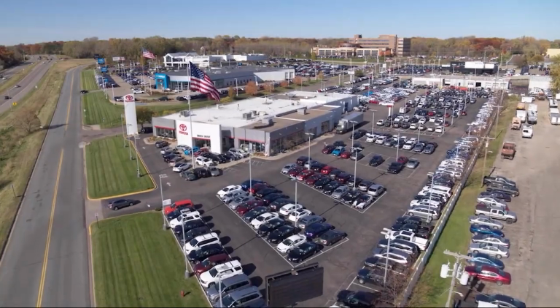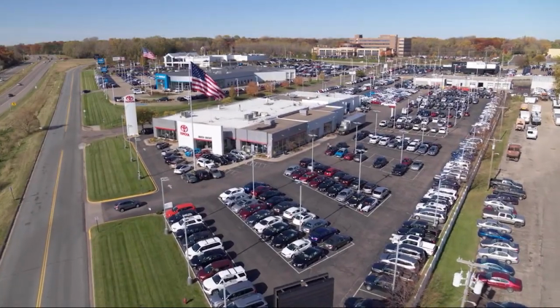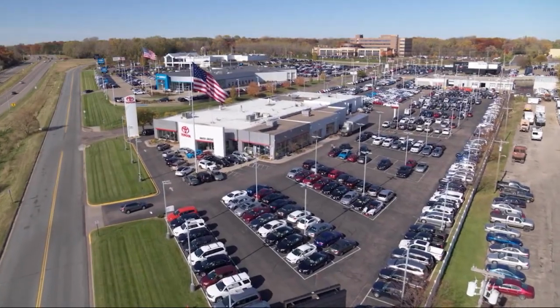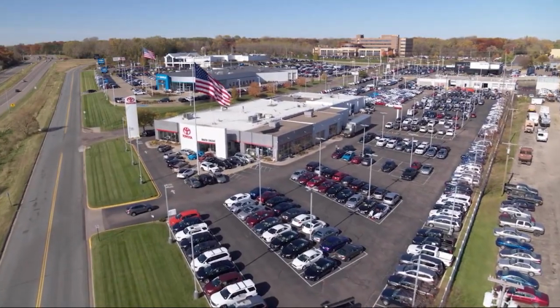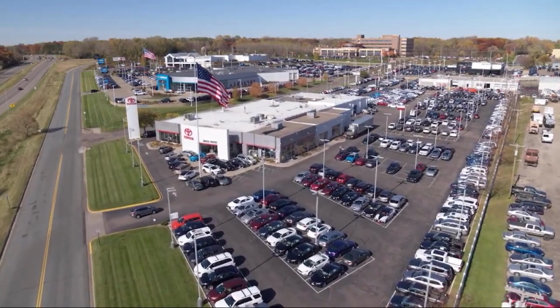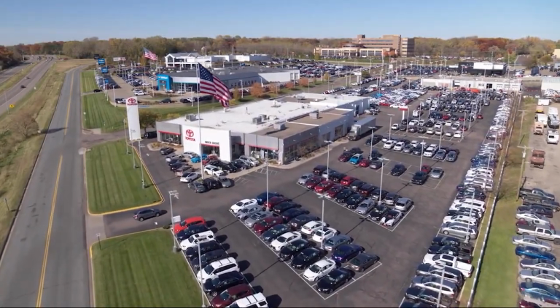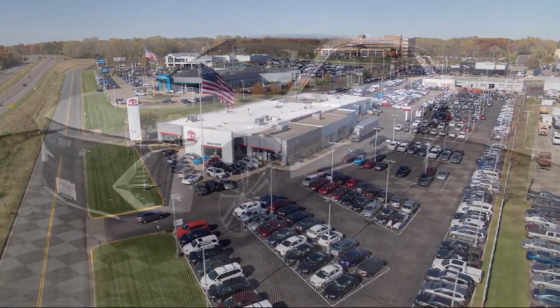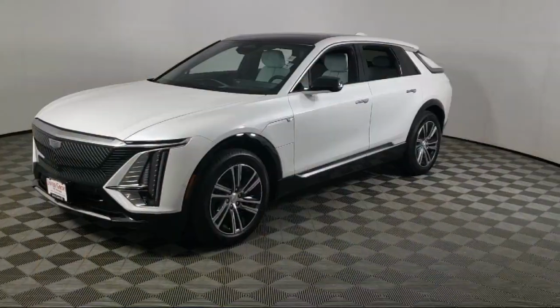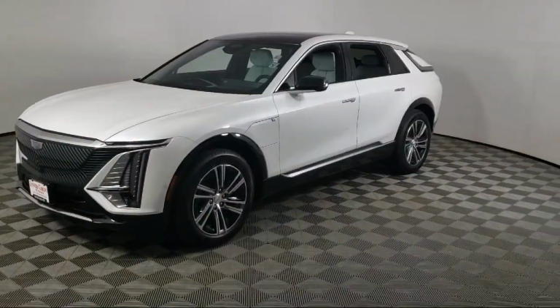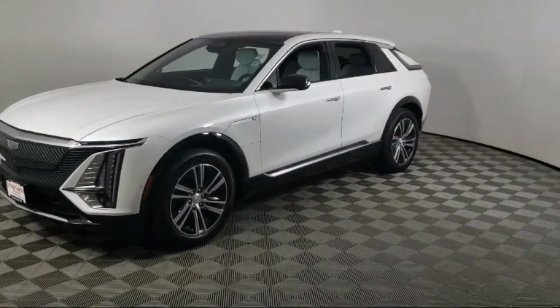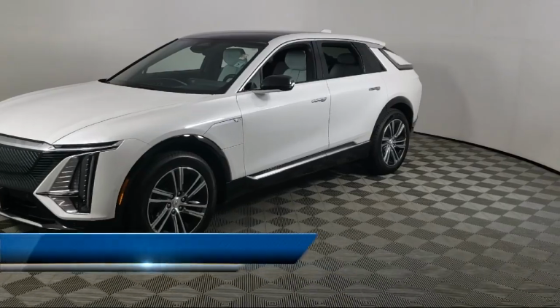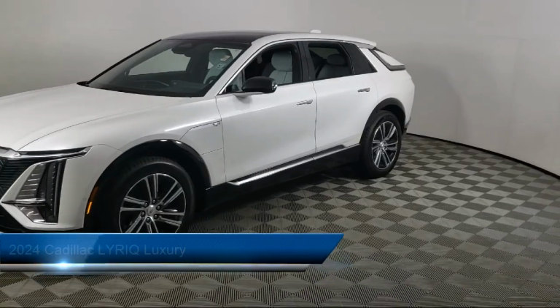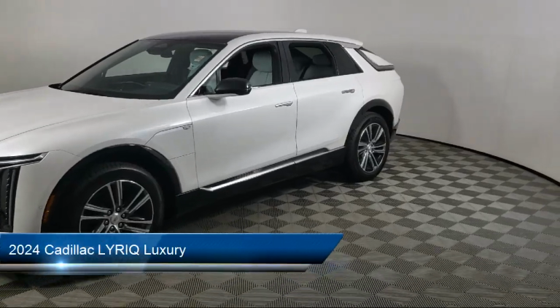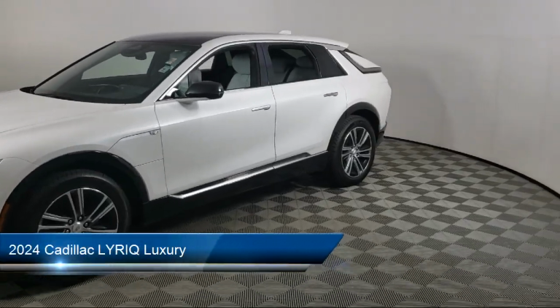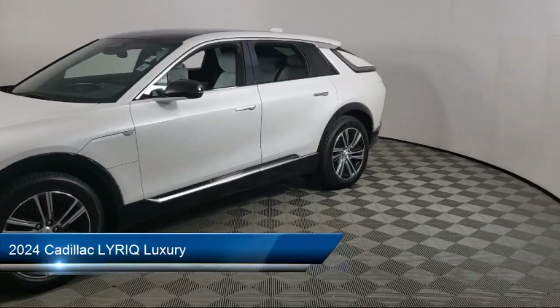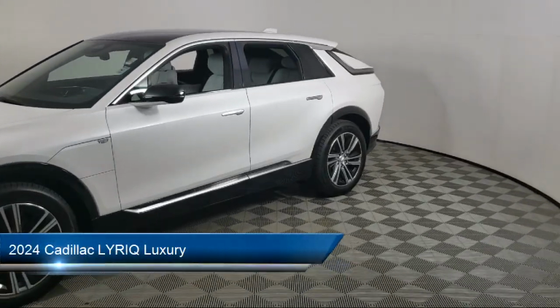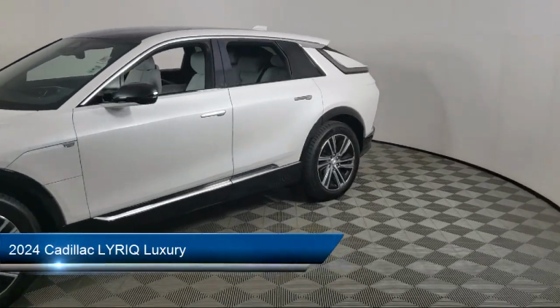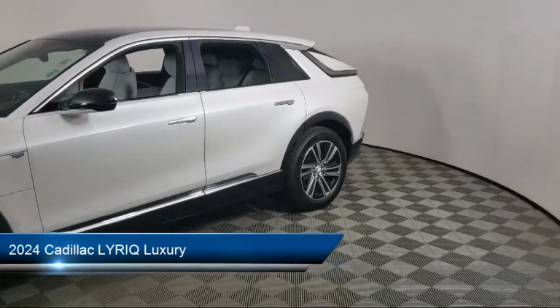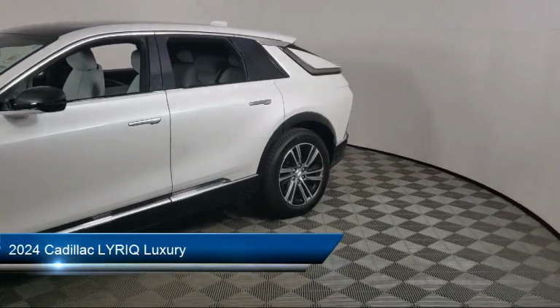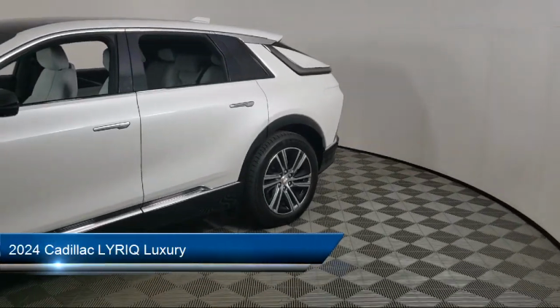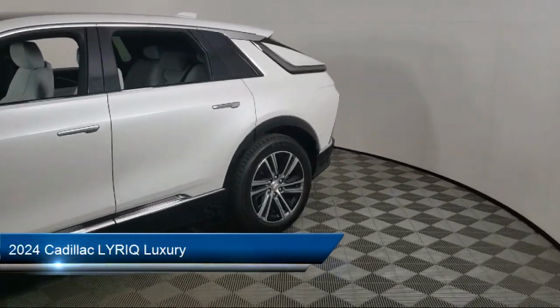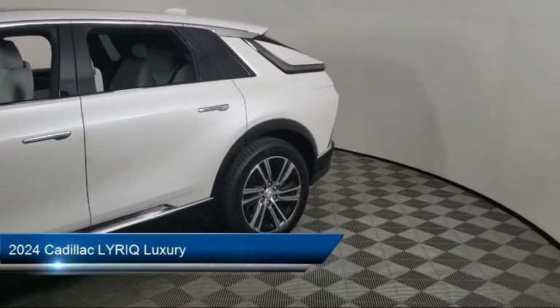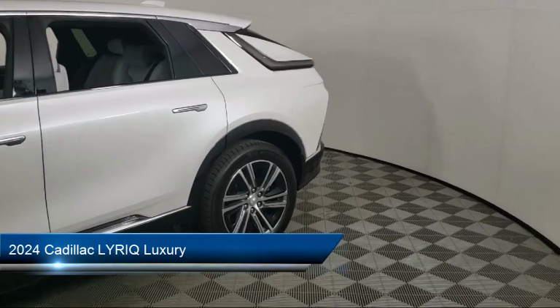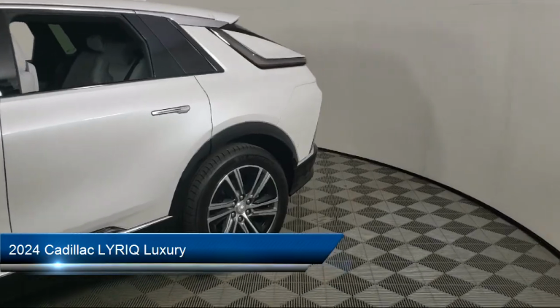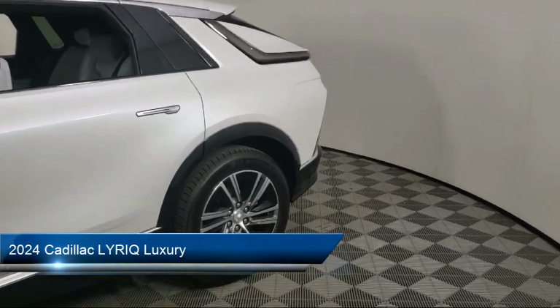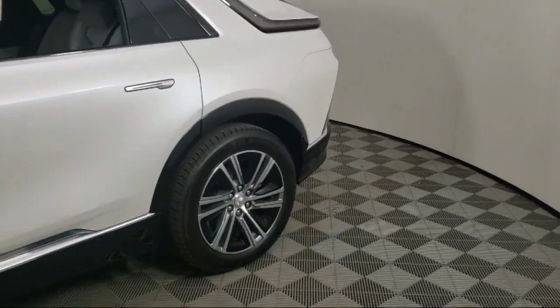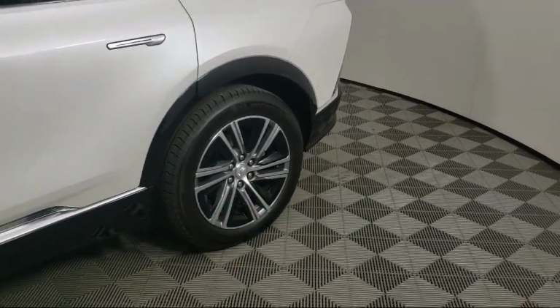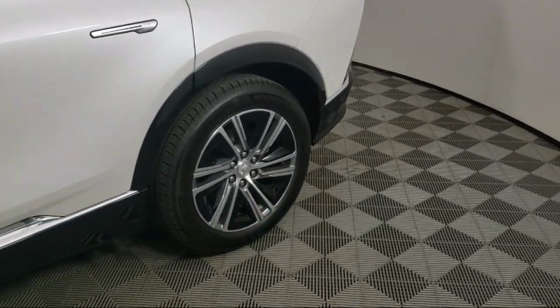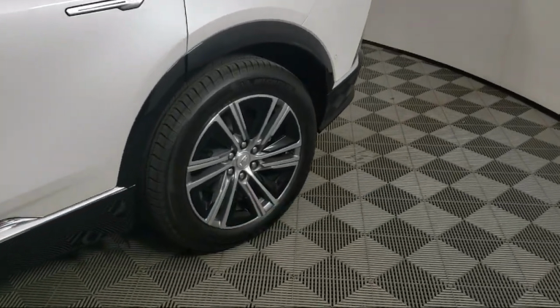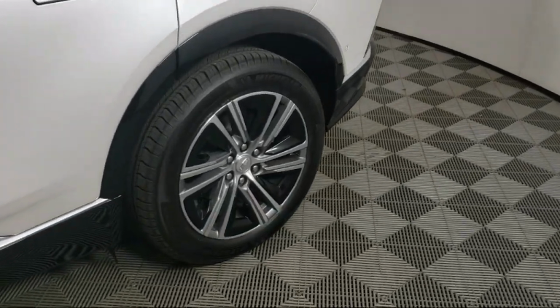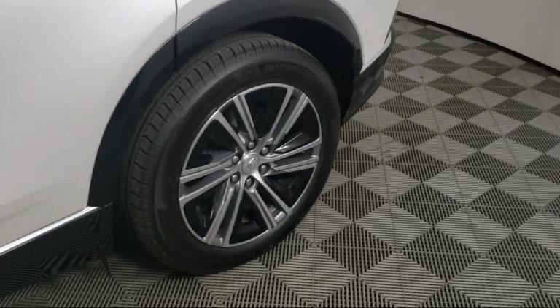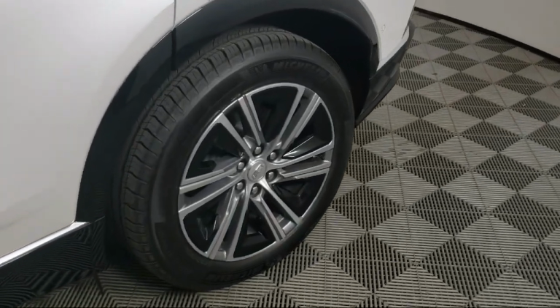Invergrove Toyota welcomes your interest in one of our great vehicles that comes equipped with navigation, remote trunk release, keyless entry, rear spoiler, air conditioning, traction control, and cruise control.